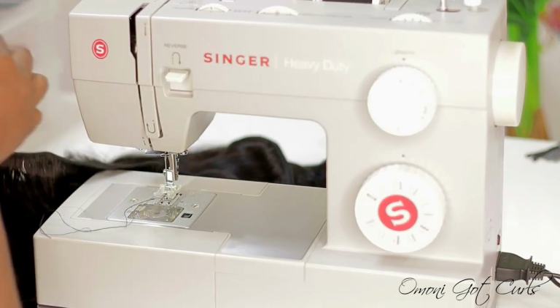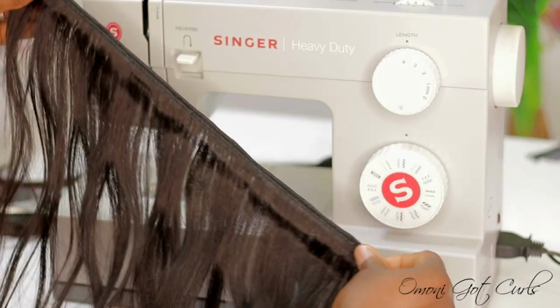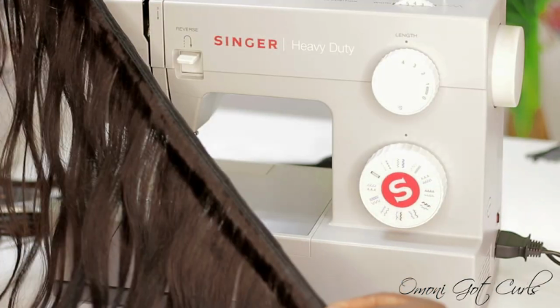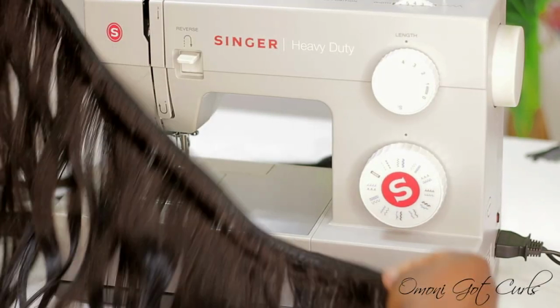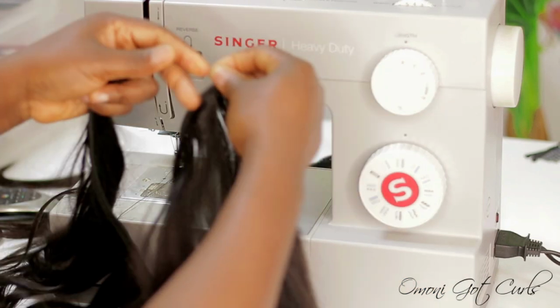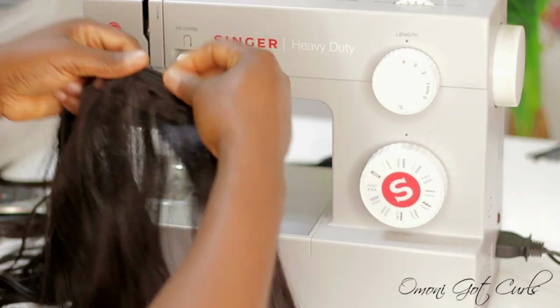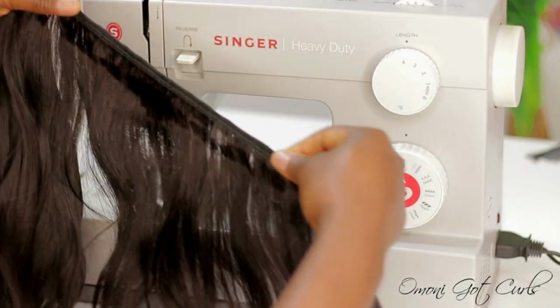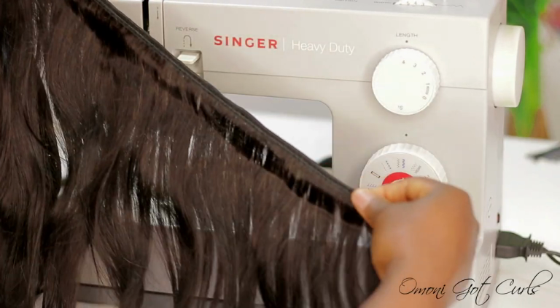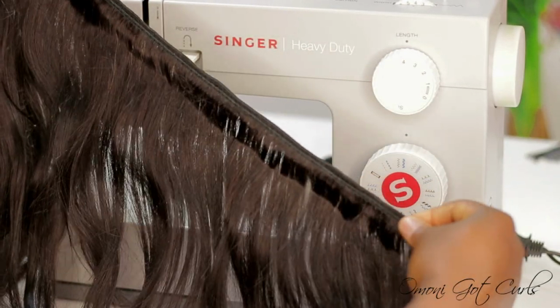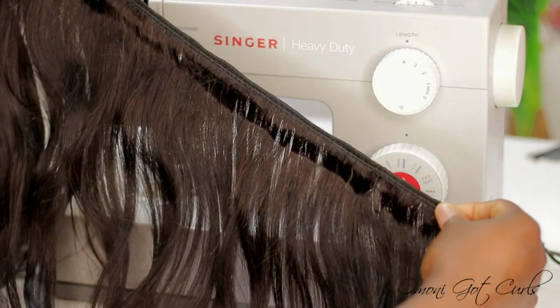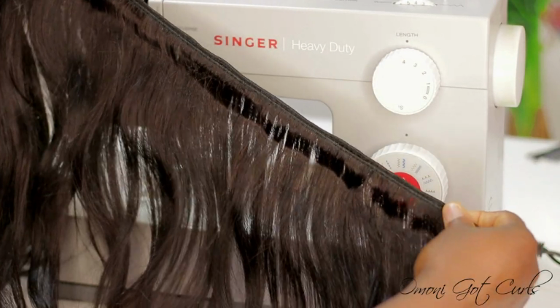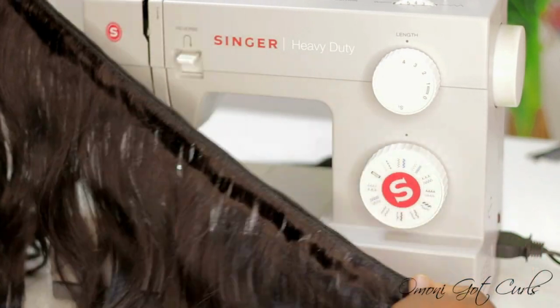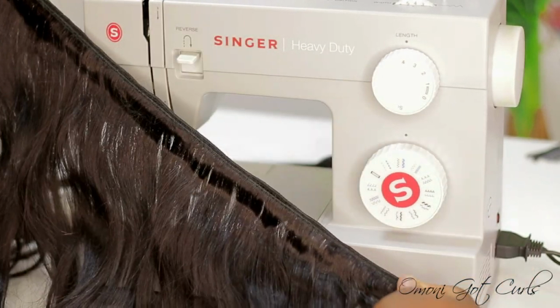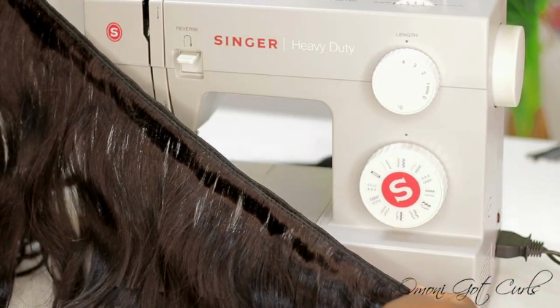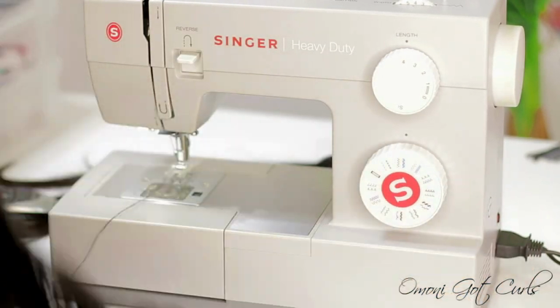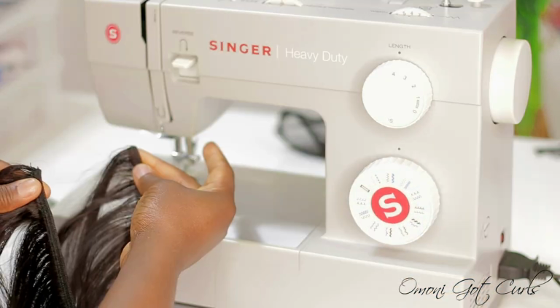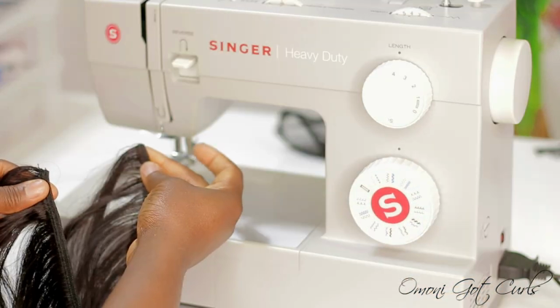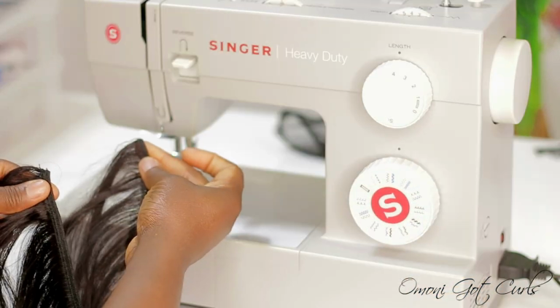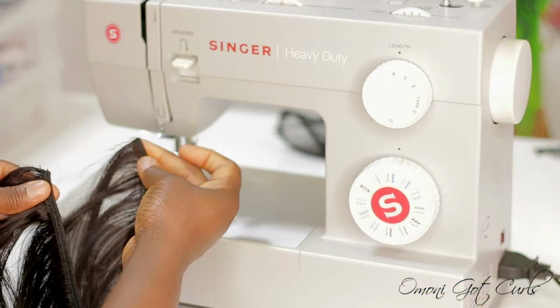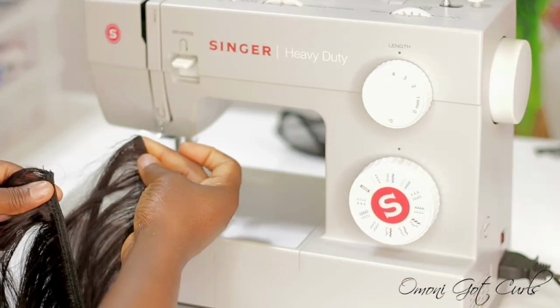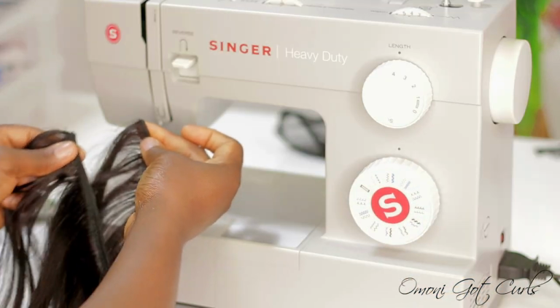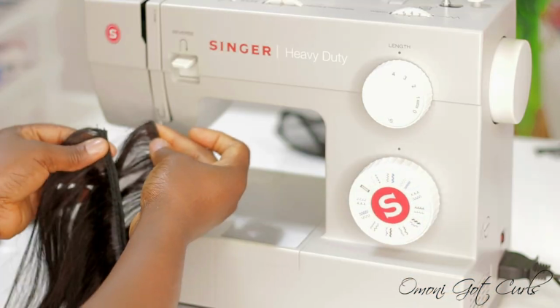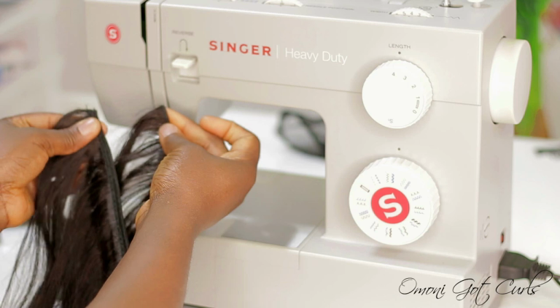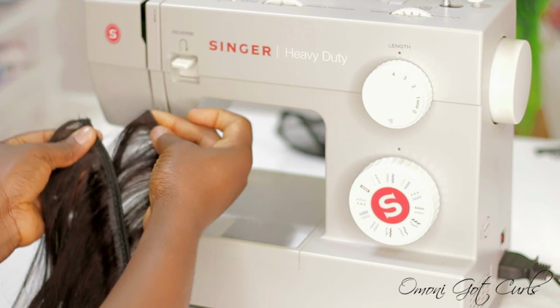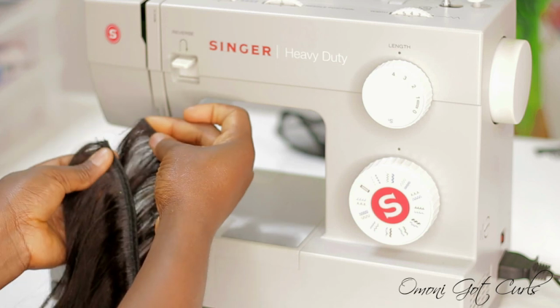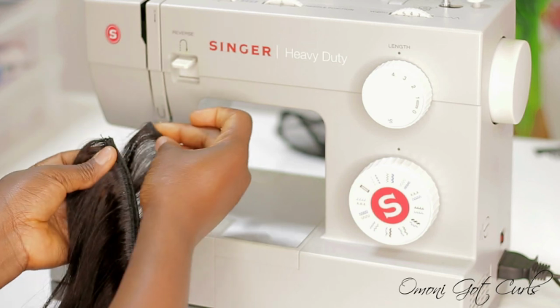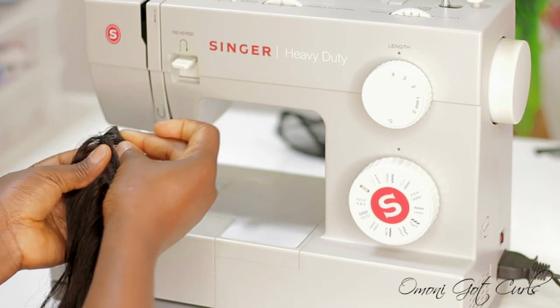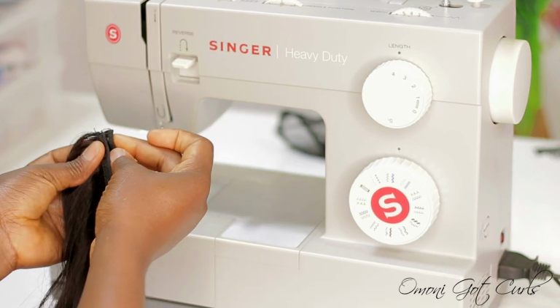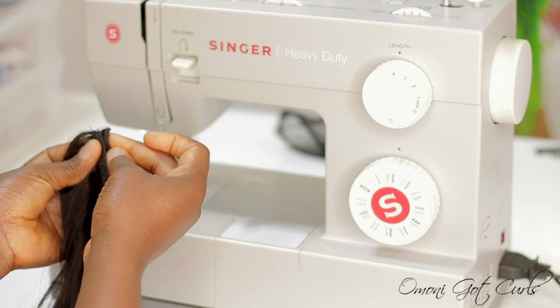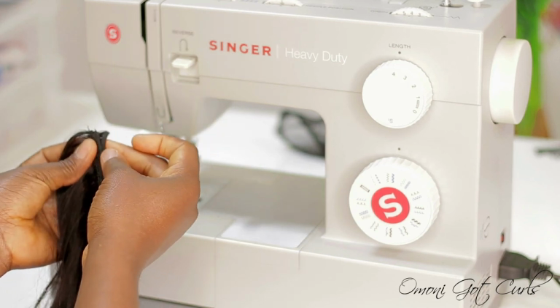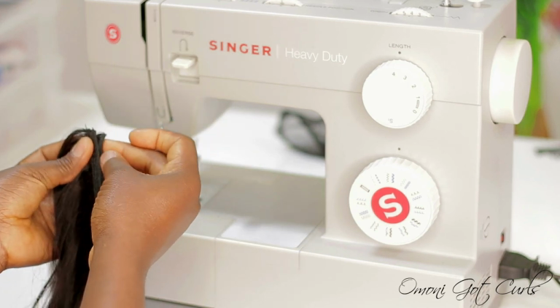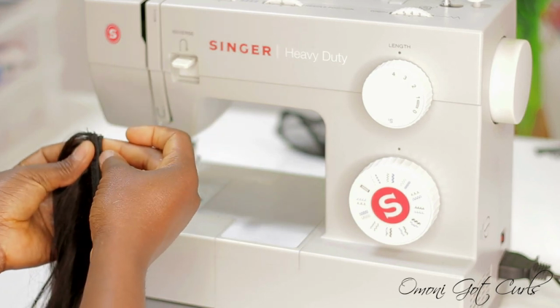This is what the weft looks like after doubling it. Right now I'm going to add another one to make it three in one.